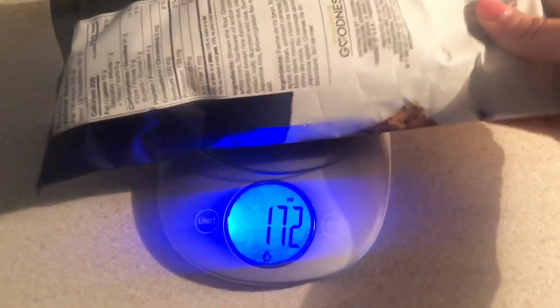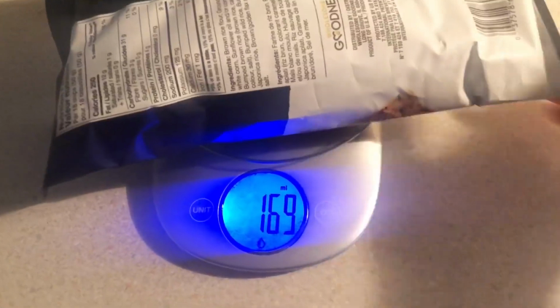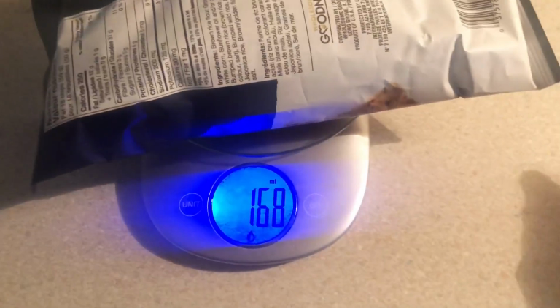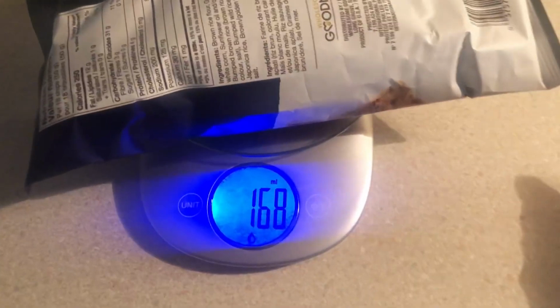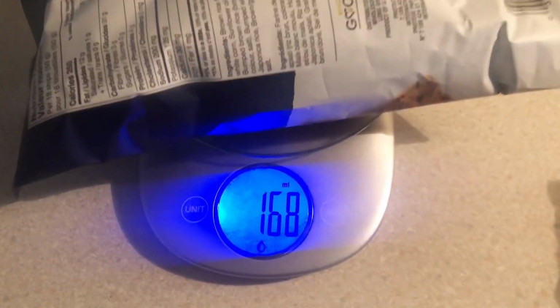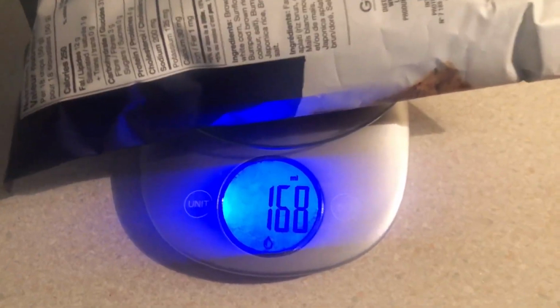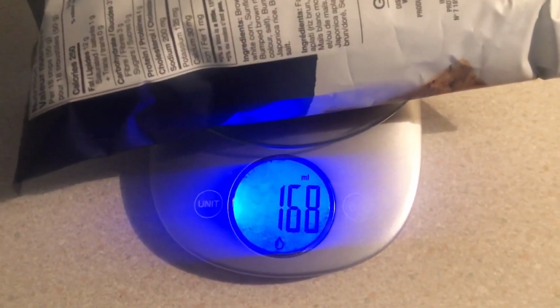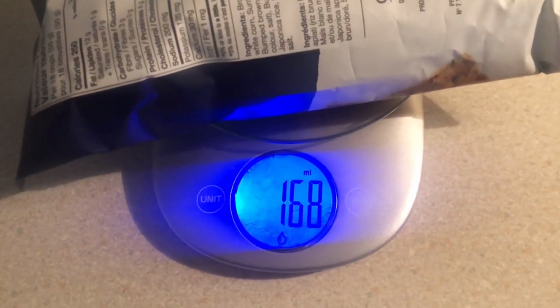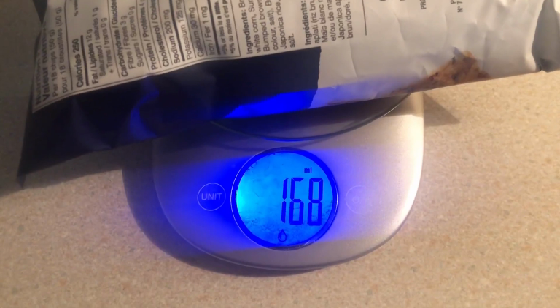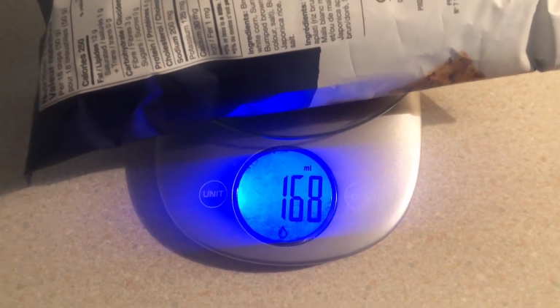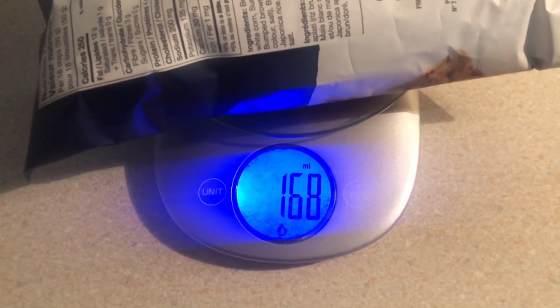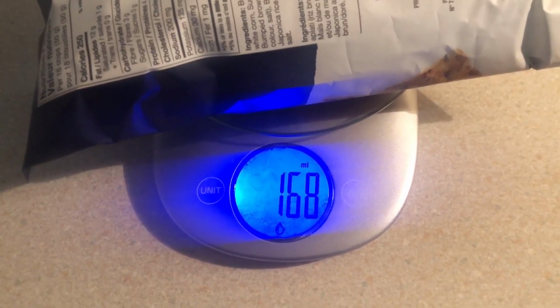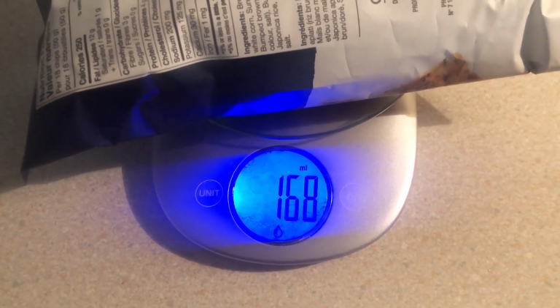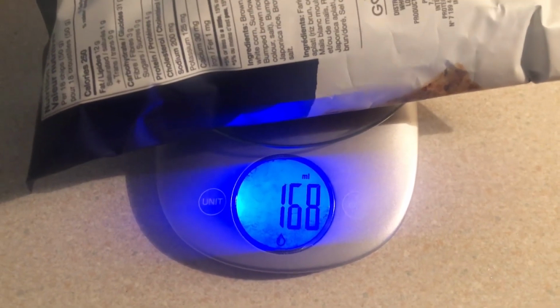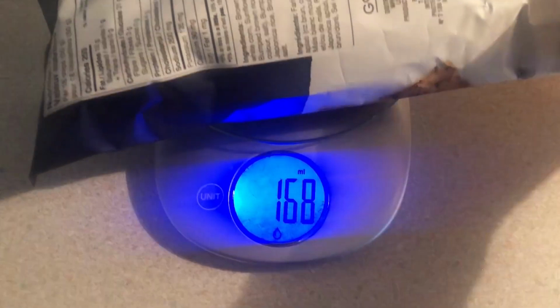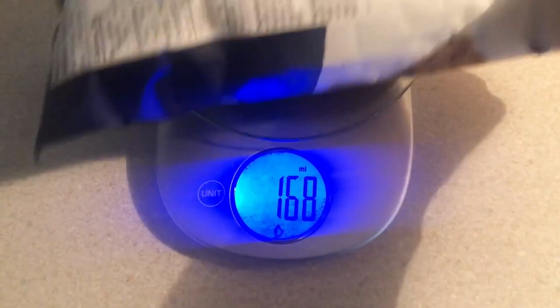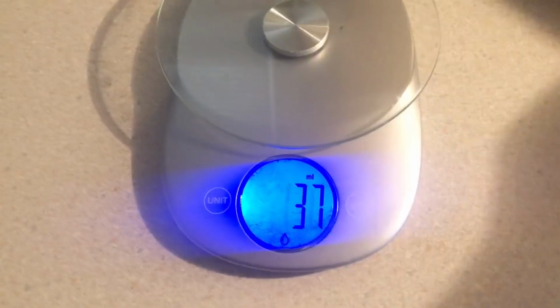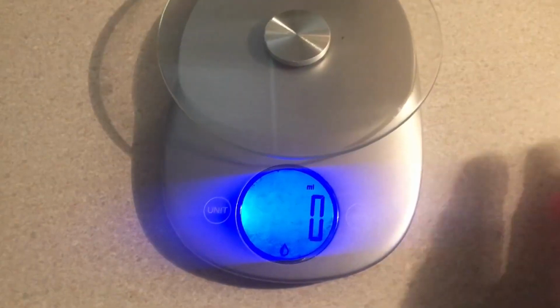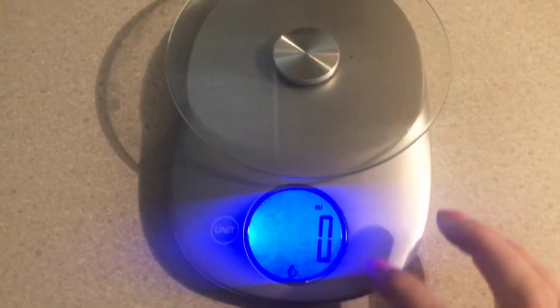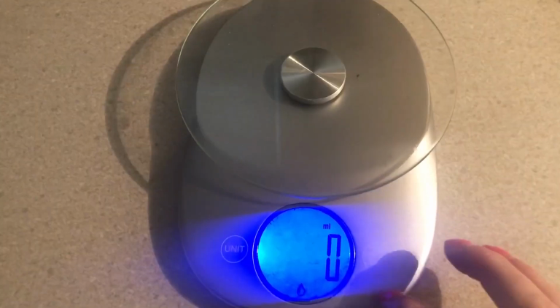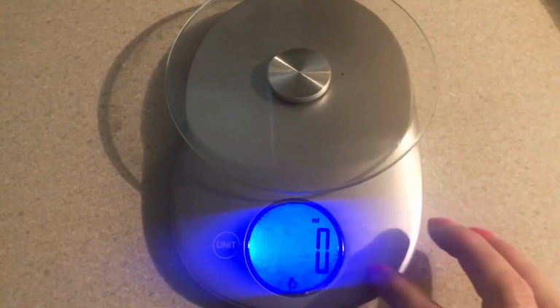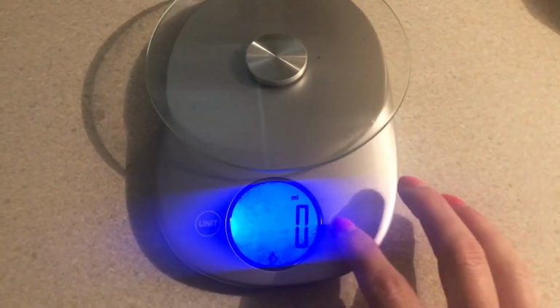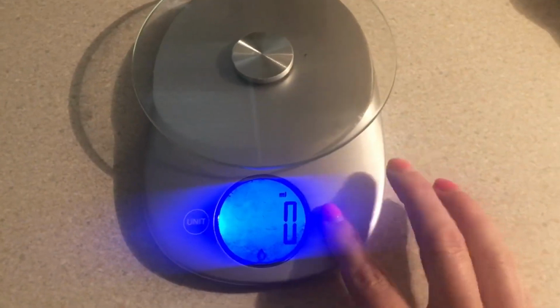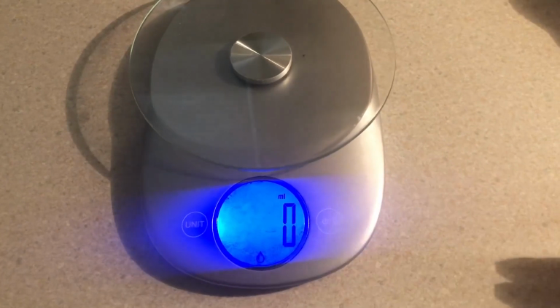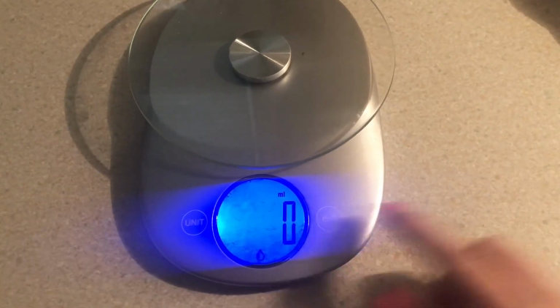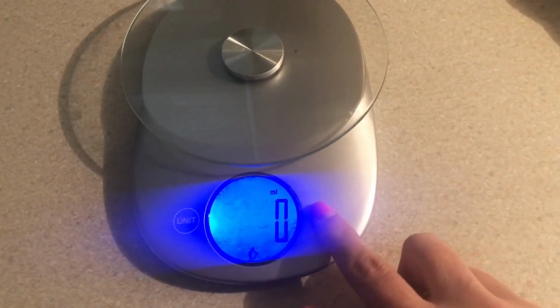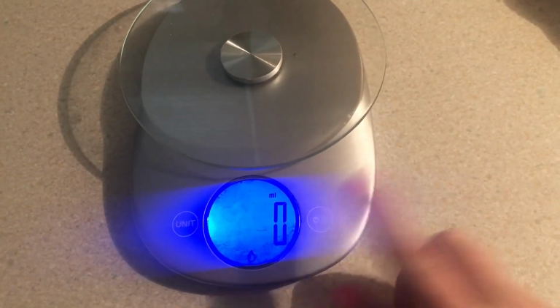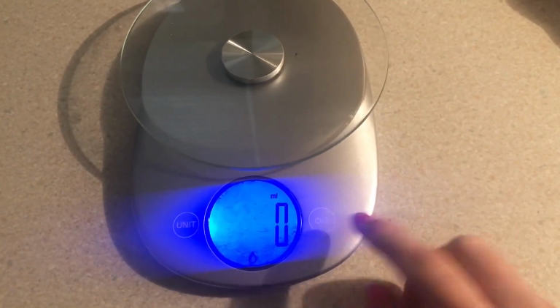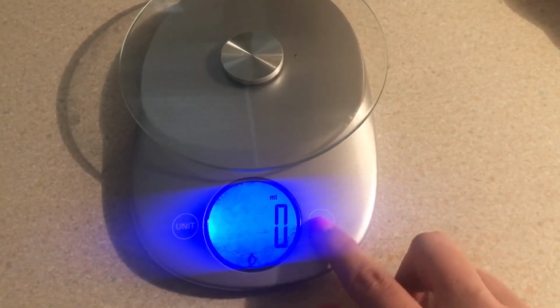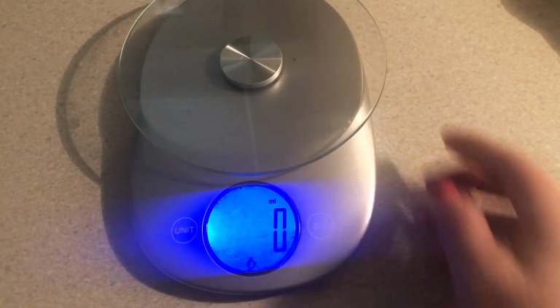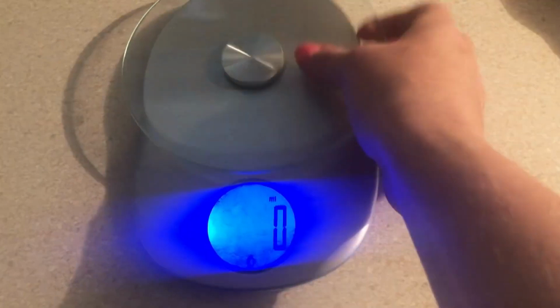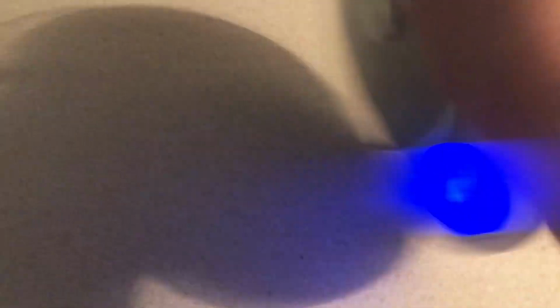You can just put your item on there and it'll show you the change in weight, which makes it super easy to log things or see where you're at. When you're done, you can just turn the button off.